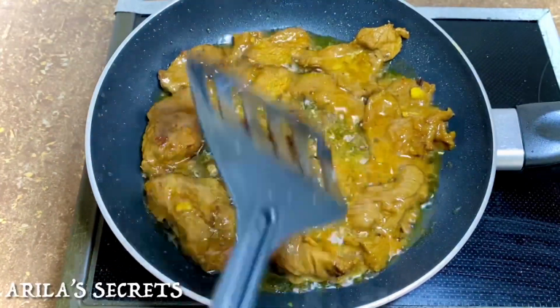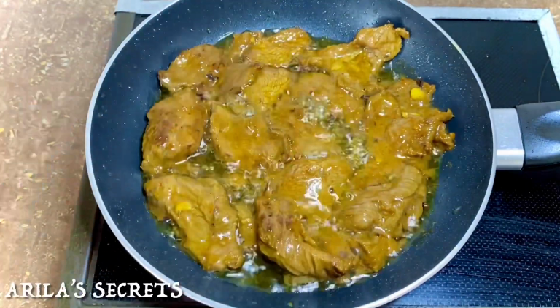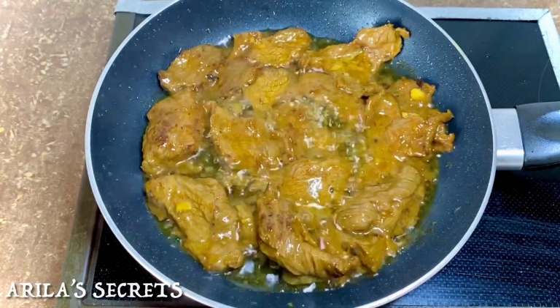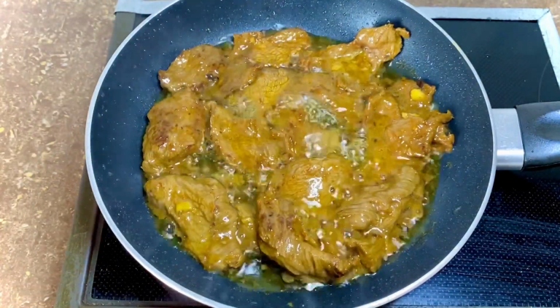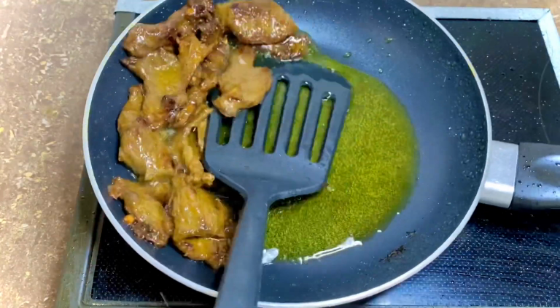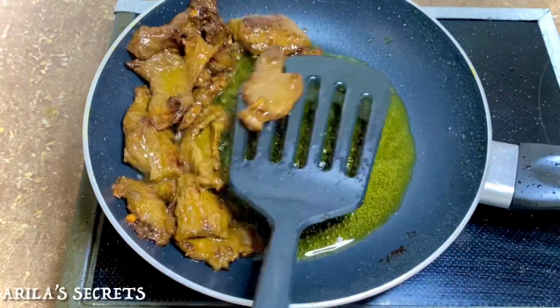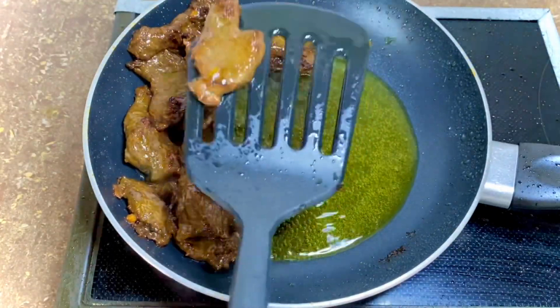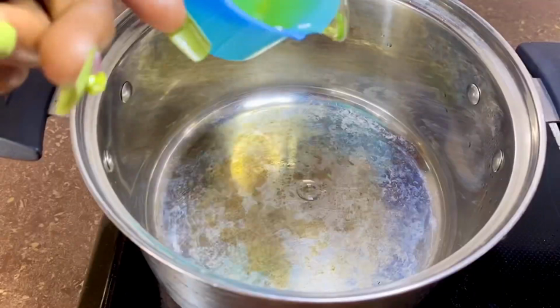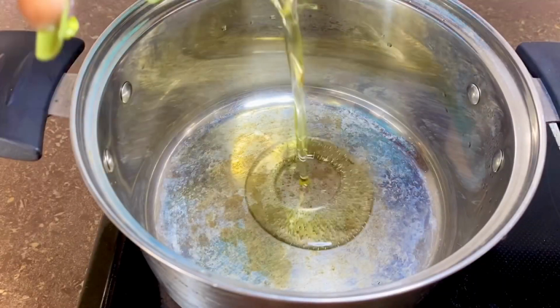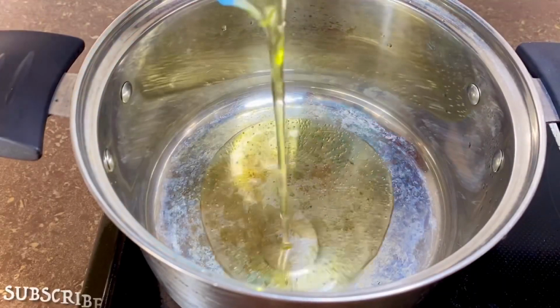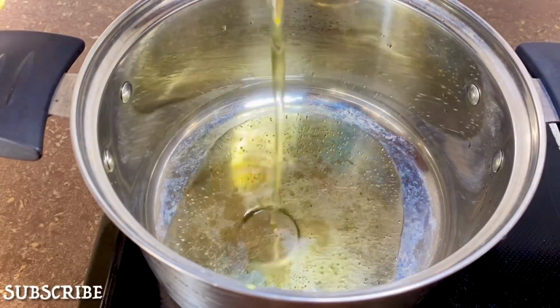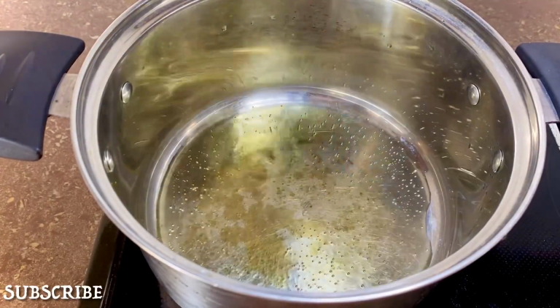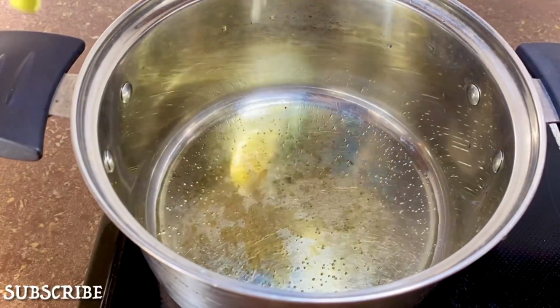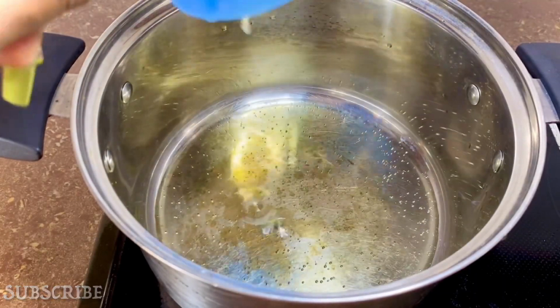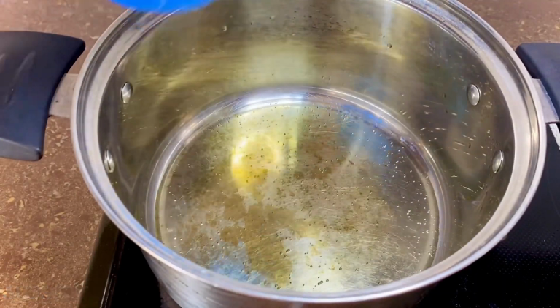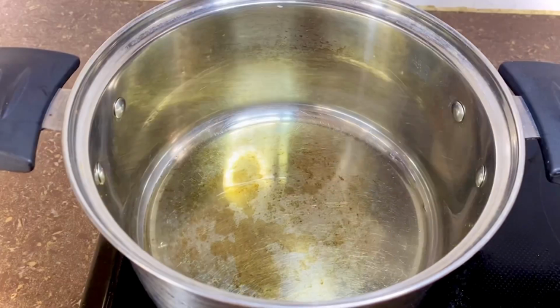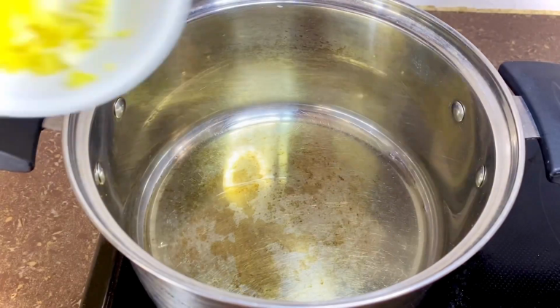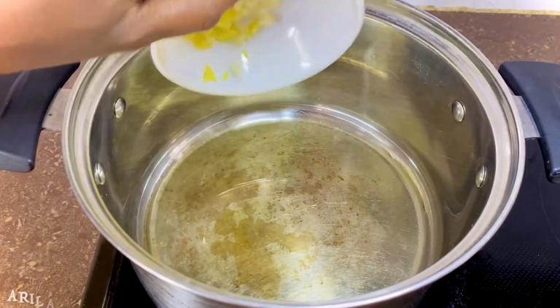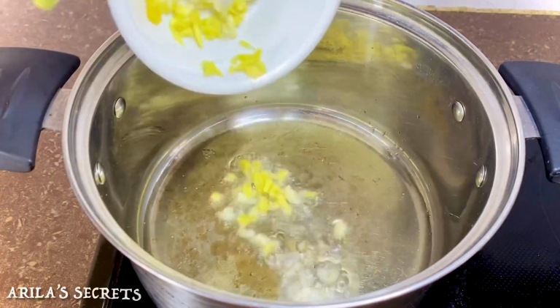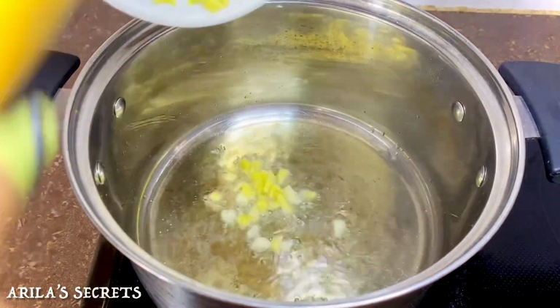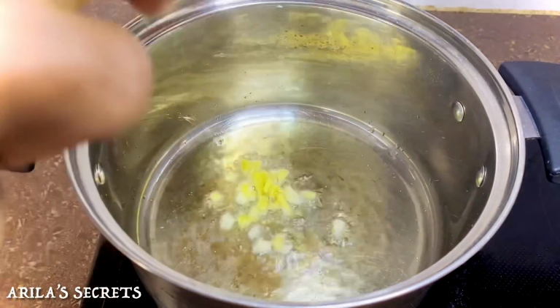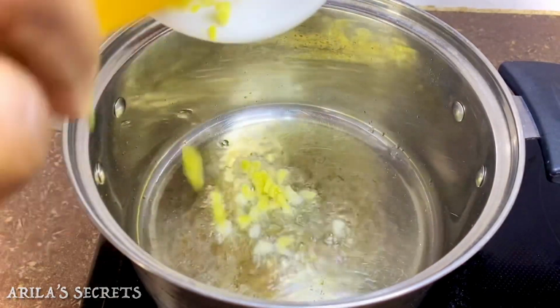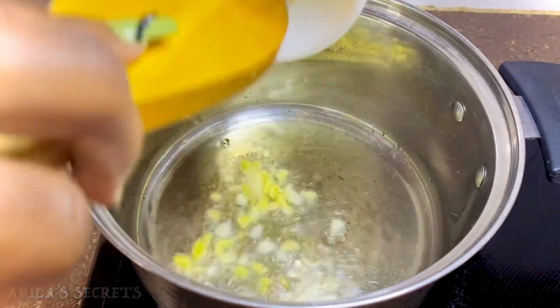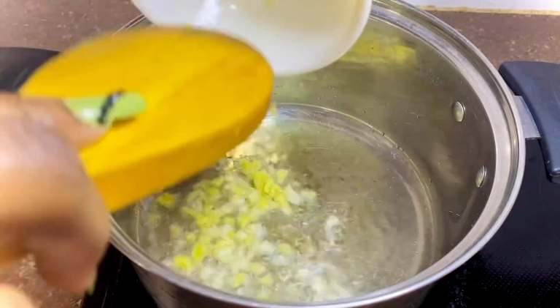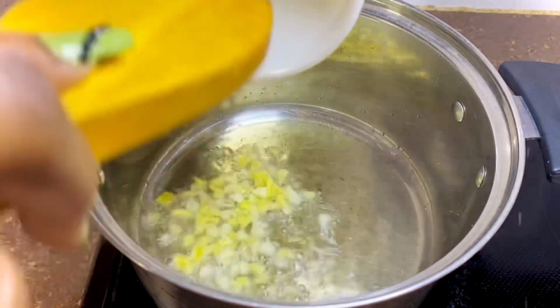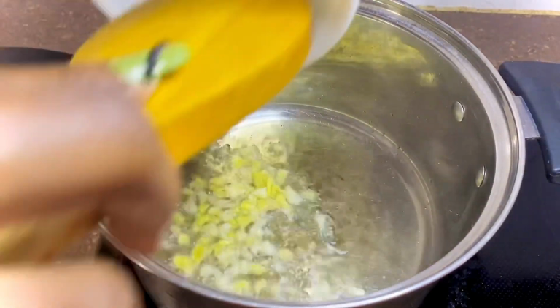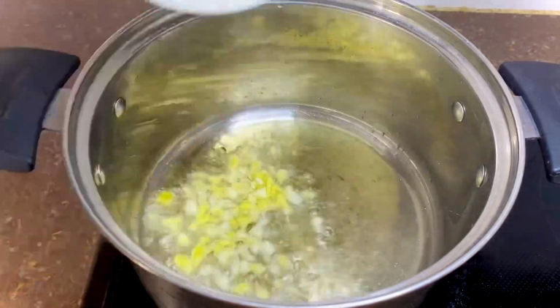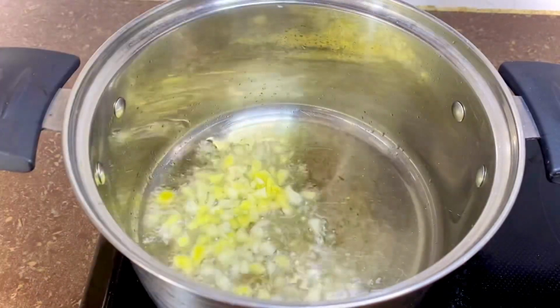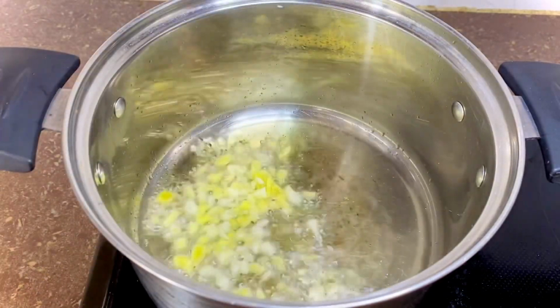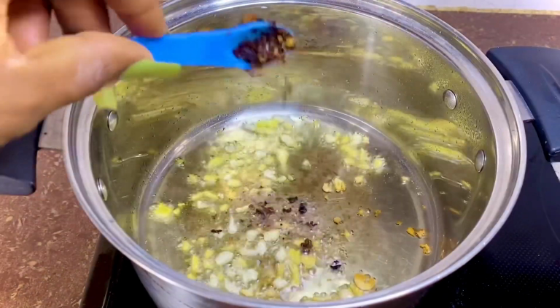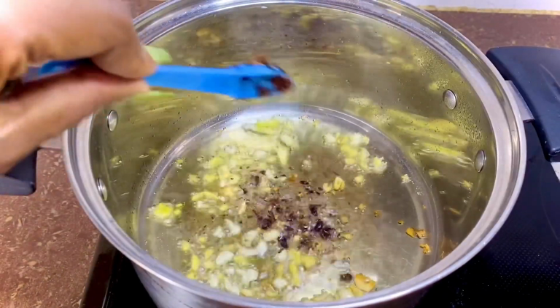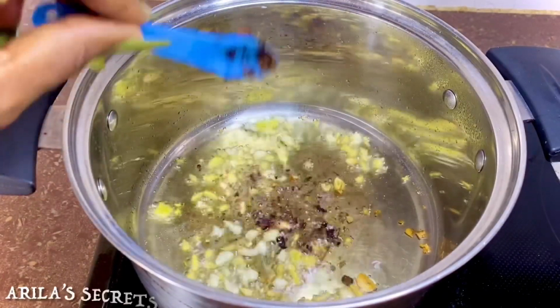Now let's cook our vegetables. To a pan on medium heat, add some vegetable oil, then add your minced ginger and garlic, then add some crushed black pepper and stir-fry for a few seconds.